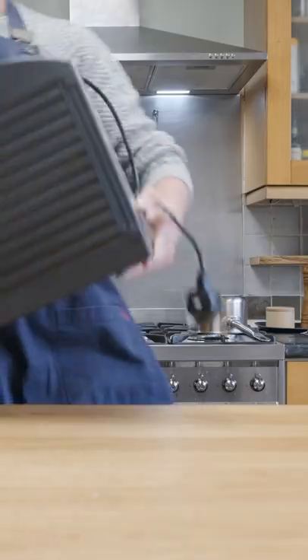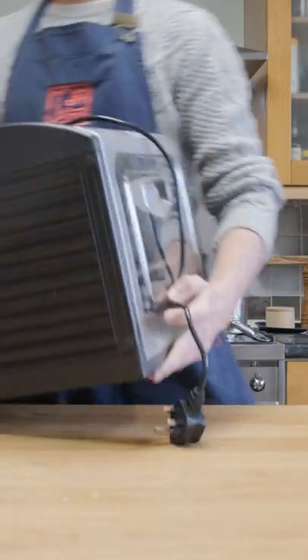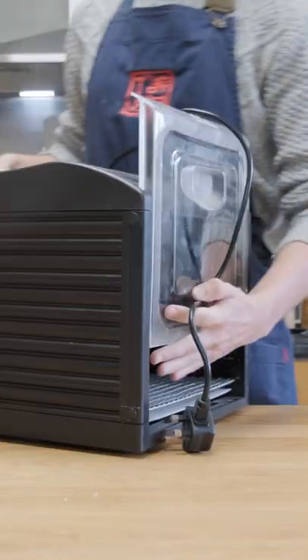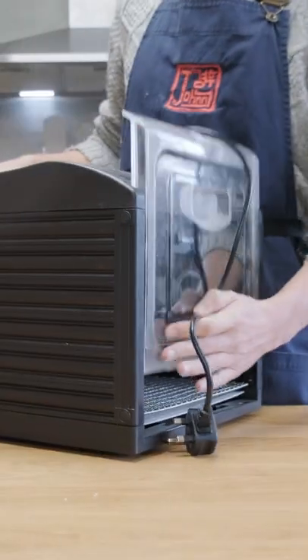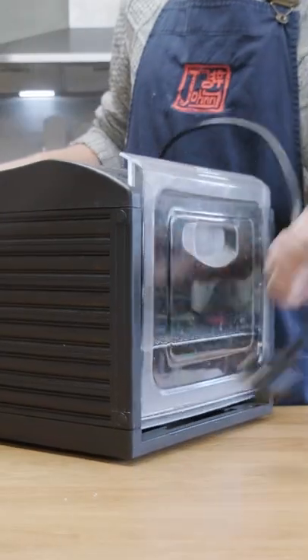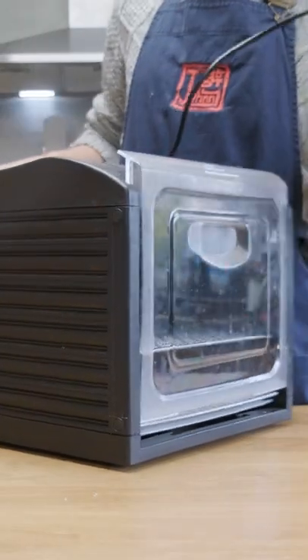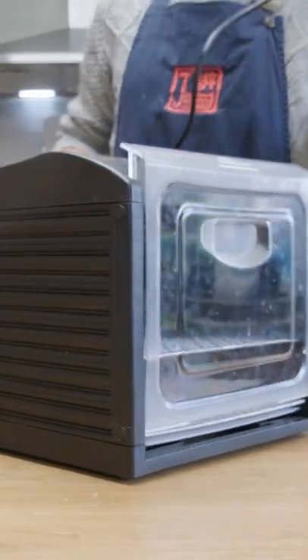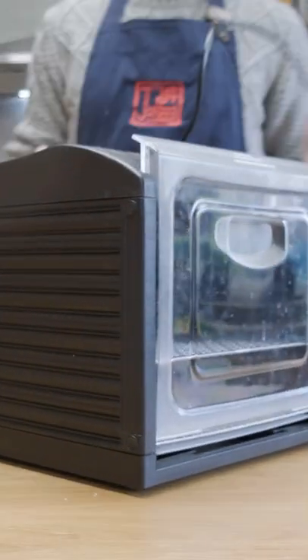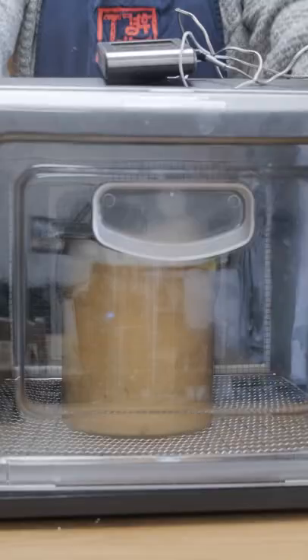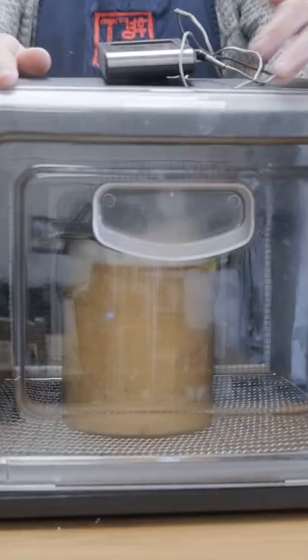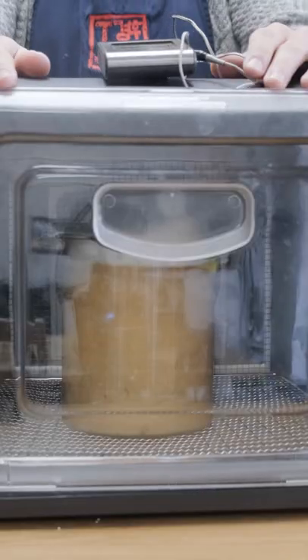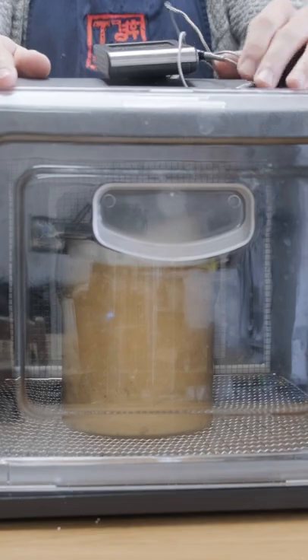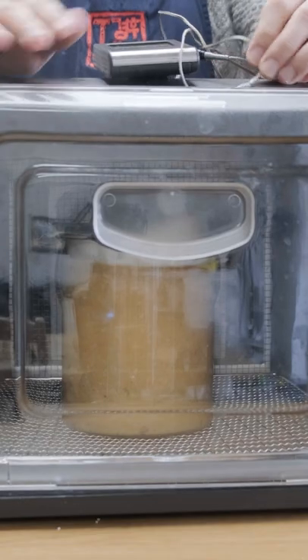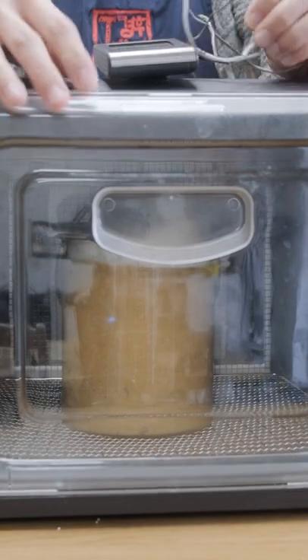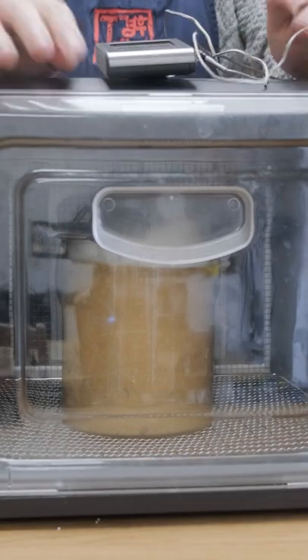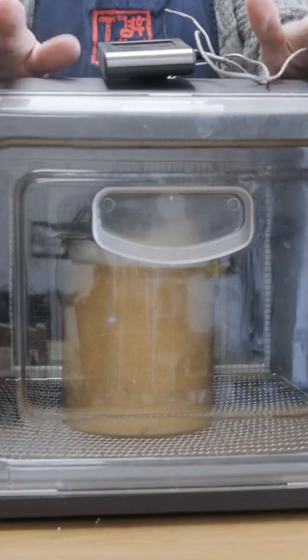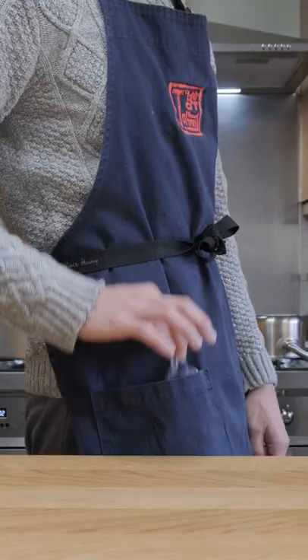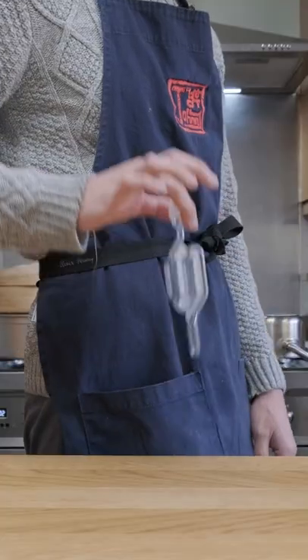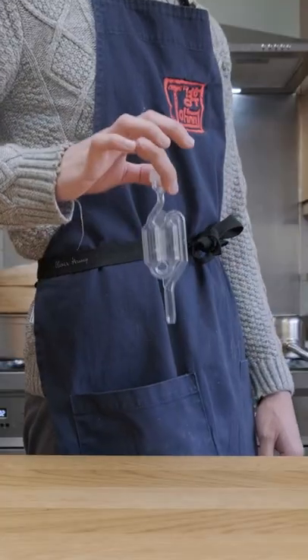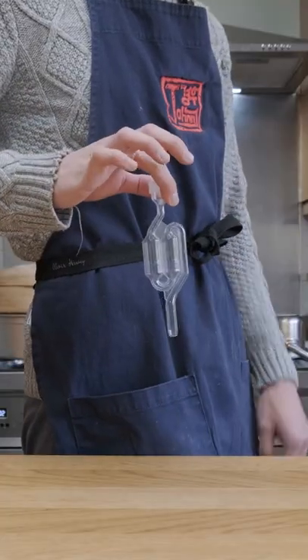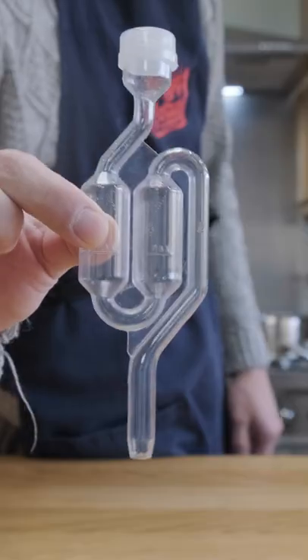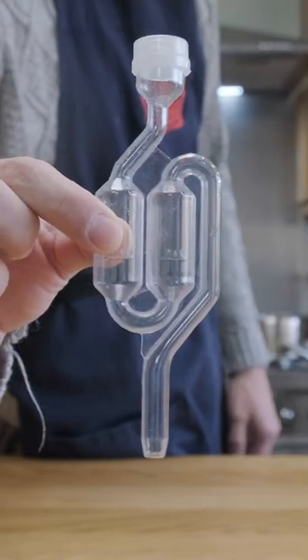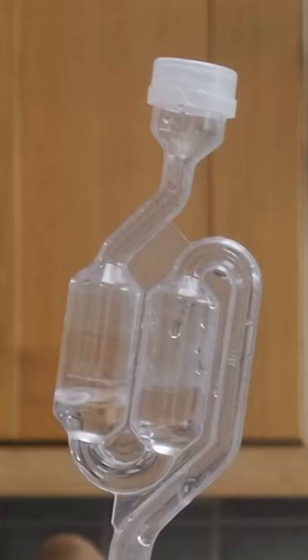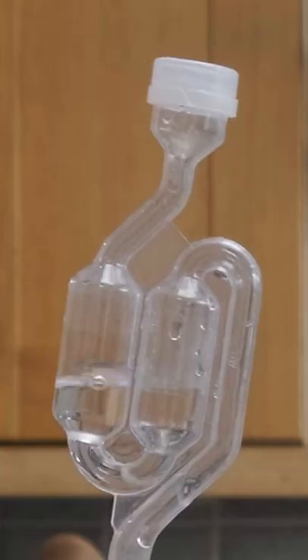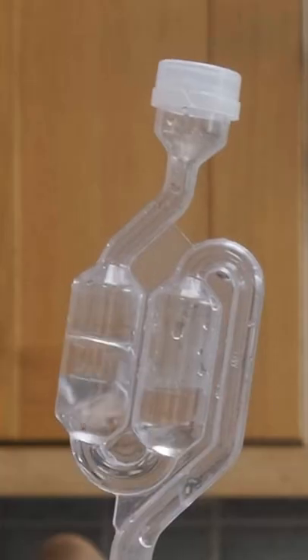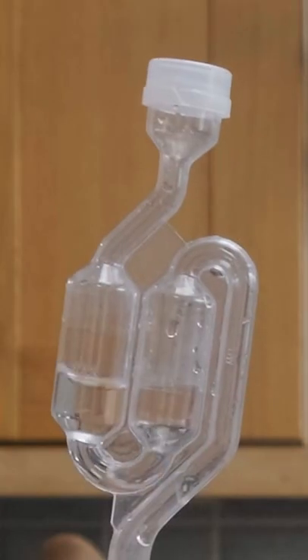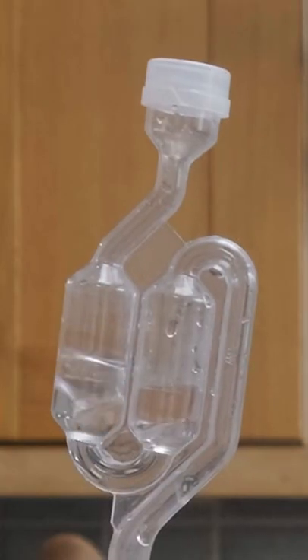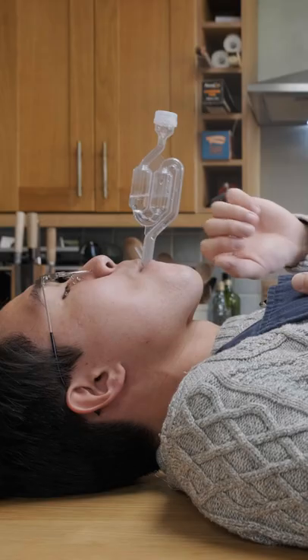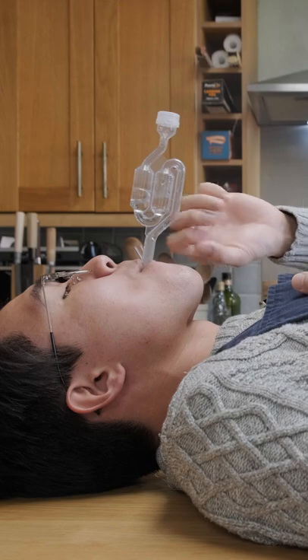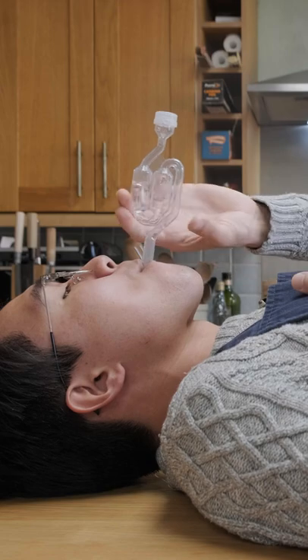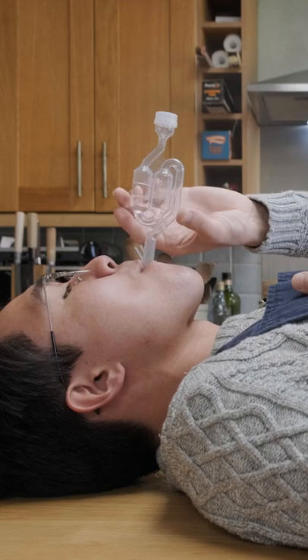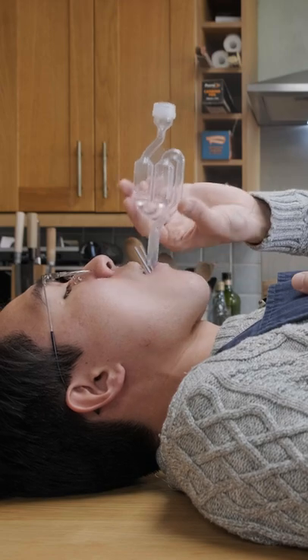You've seen this many times in my videos — this is my dehydrator, which I use for keeping ferments at higher temperatures. These are airlocks, which I use for fermenting liquids or alcohol; they allow gas to escape without letting outside air in.